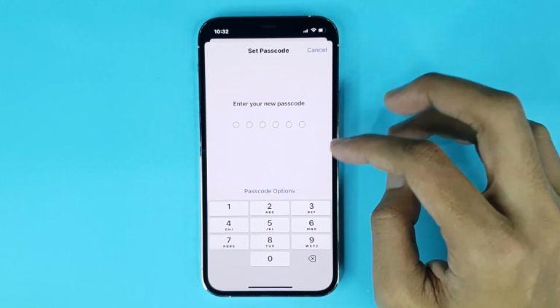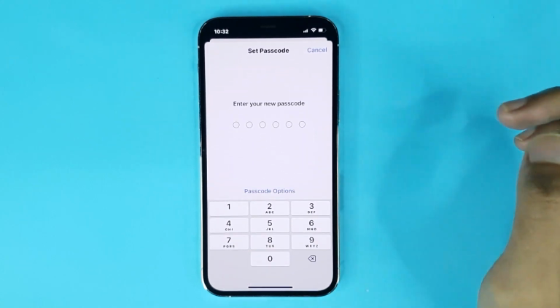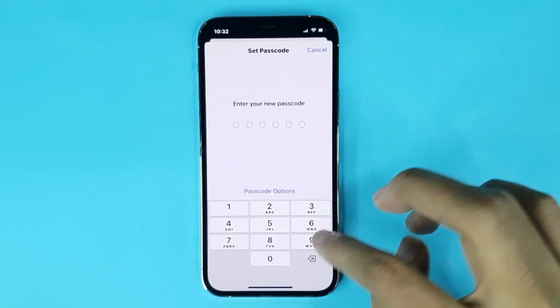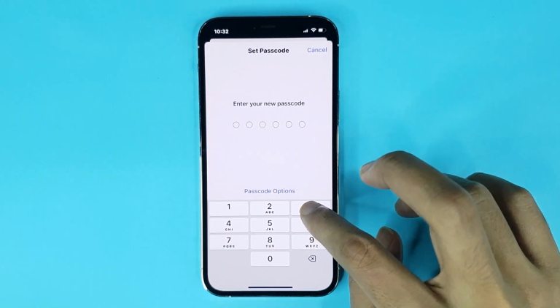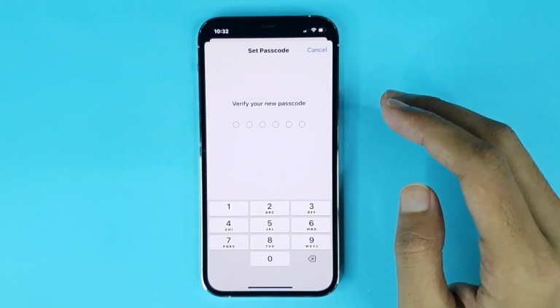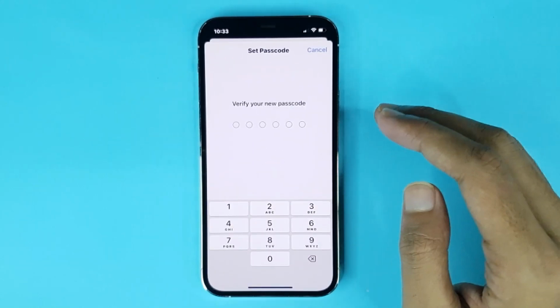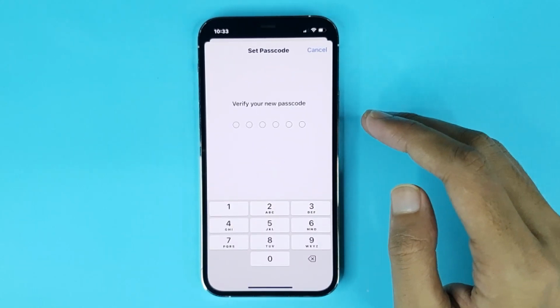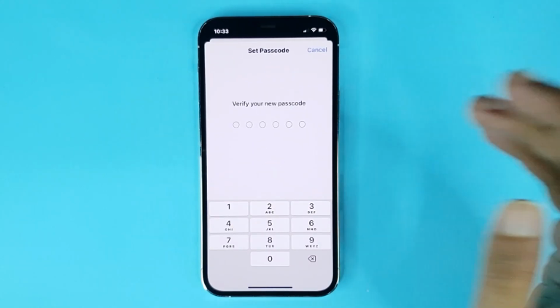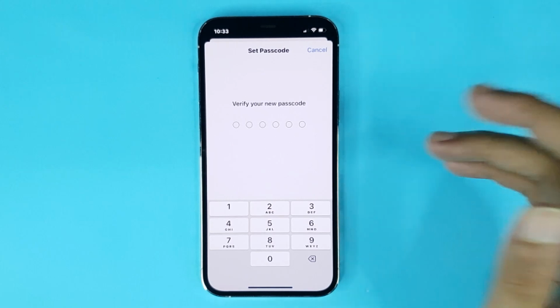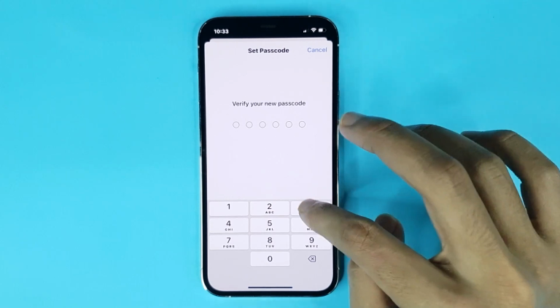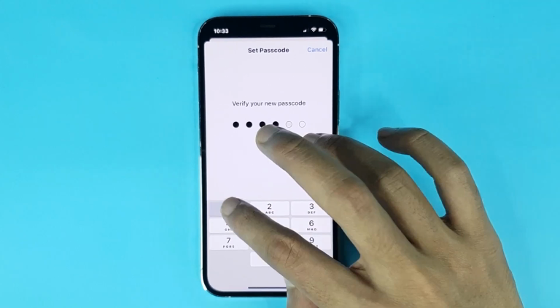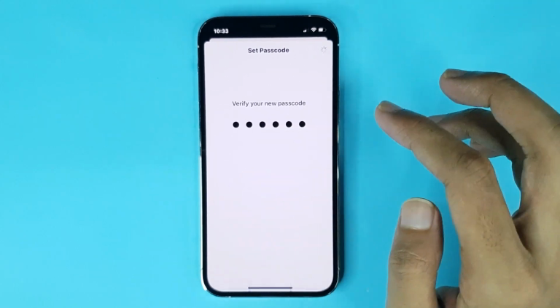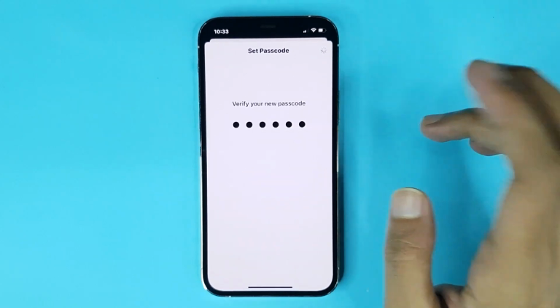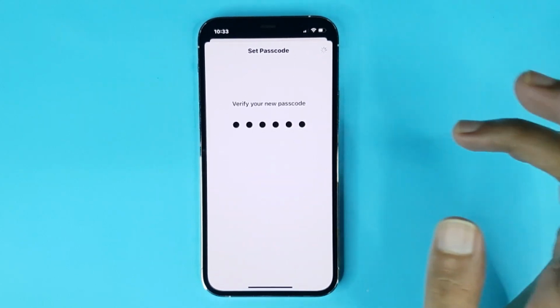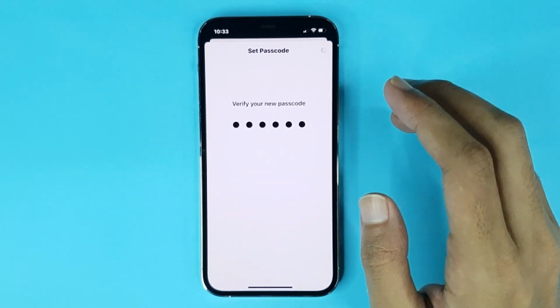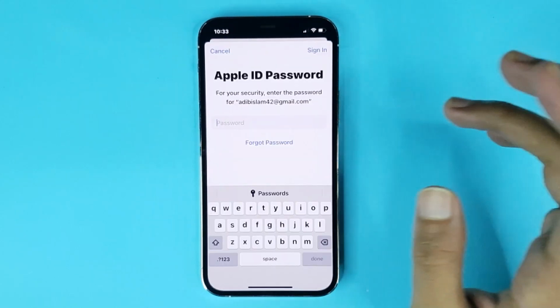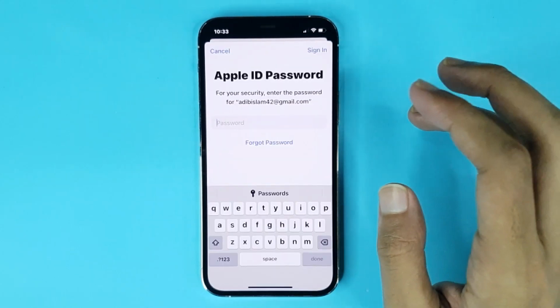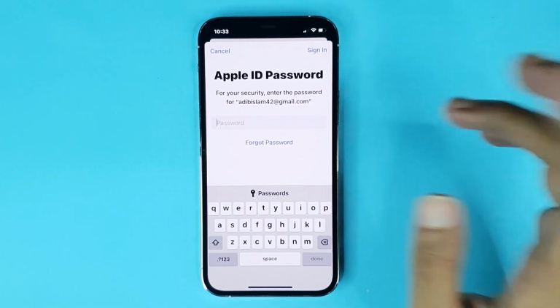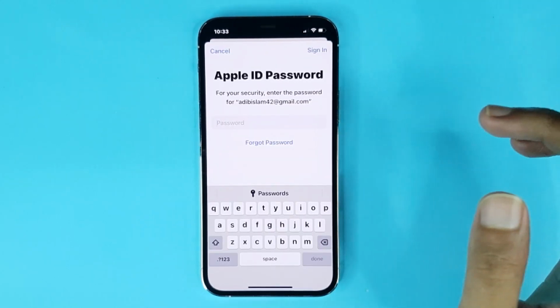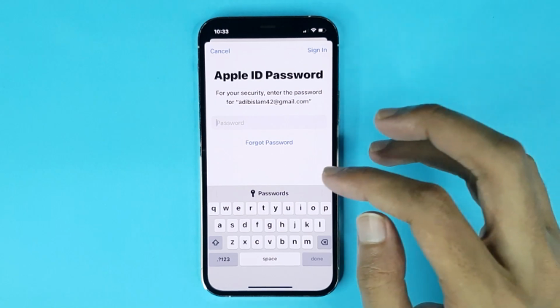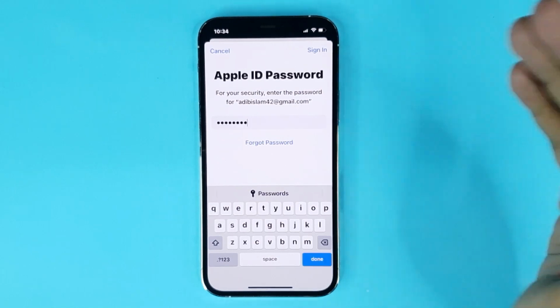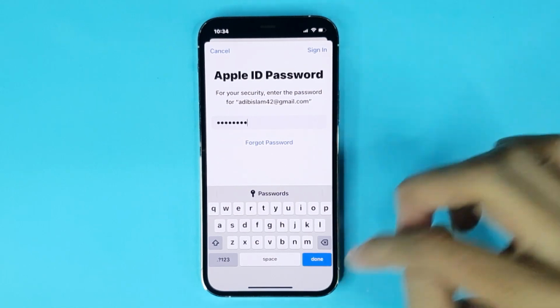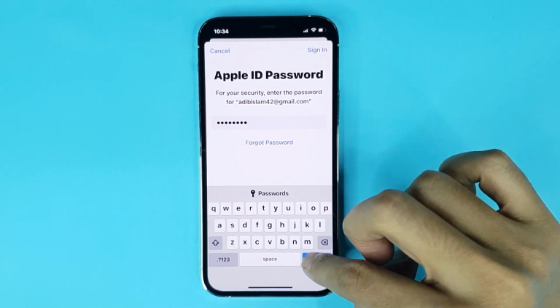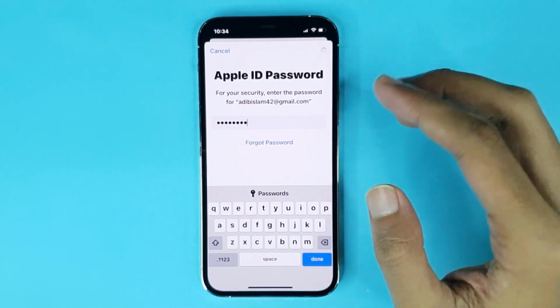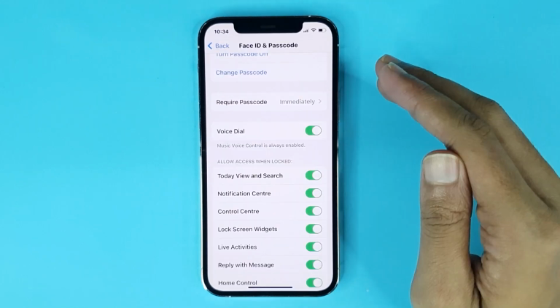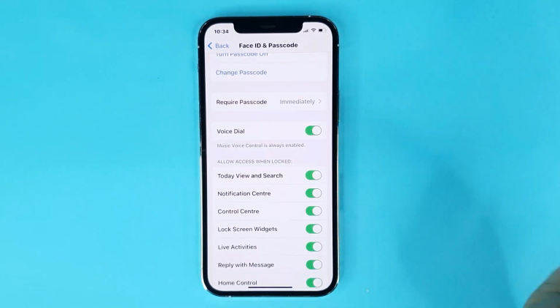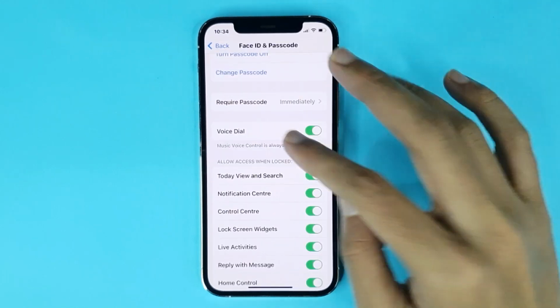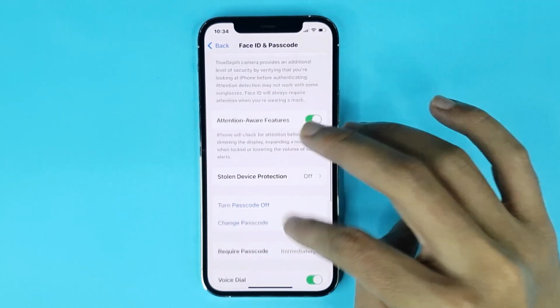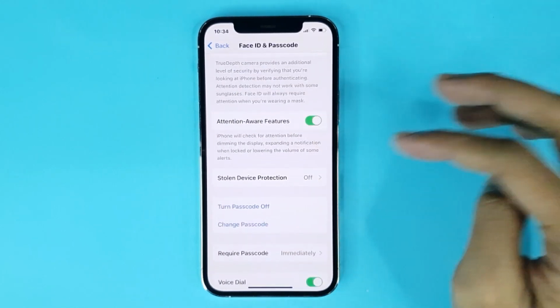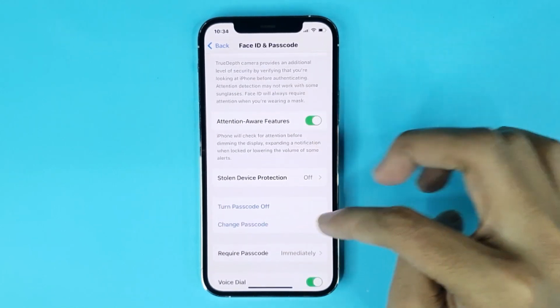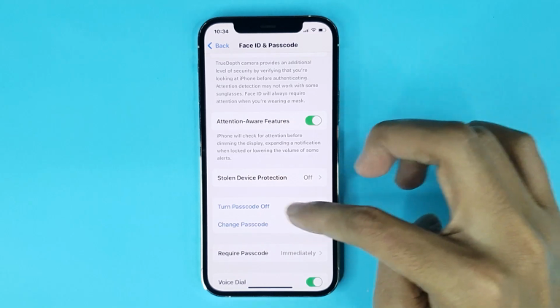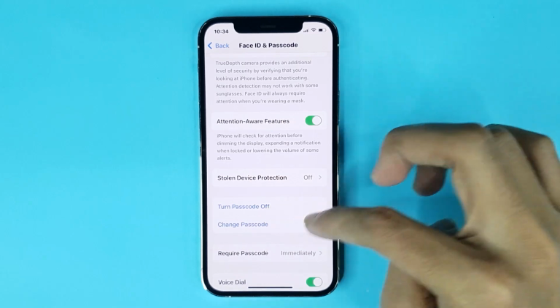Type a new passcode, then type your new passcode again to verify it and give it a moment. Then type your Apple ID password, tap Done, and it's done.